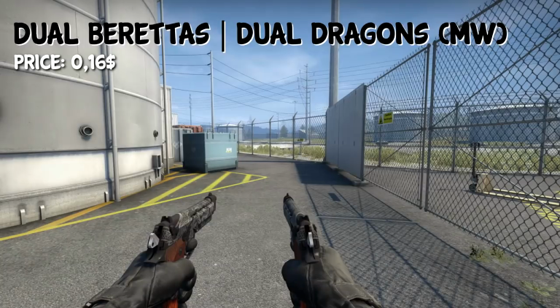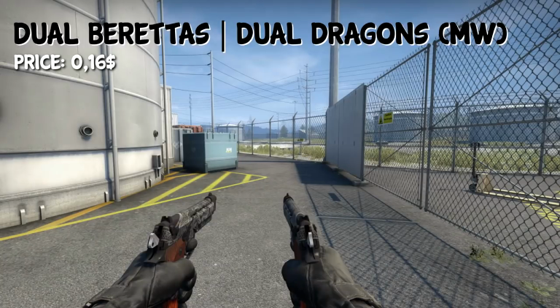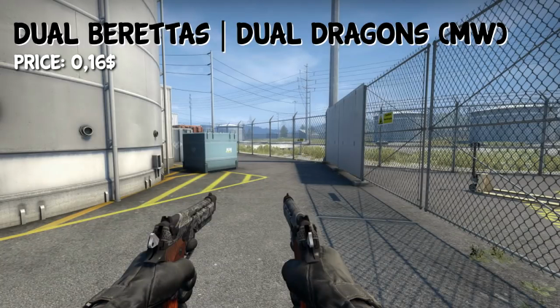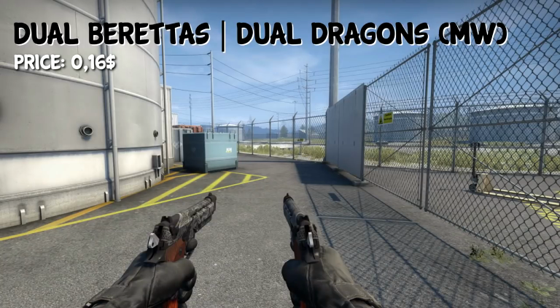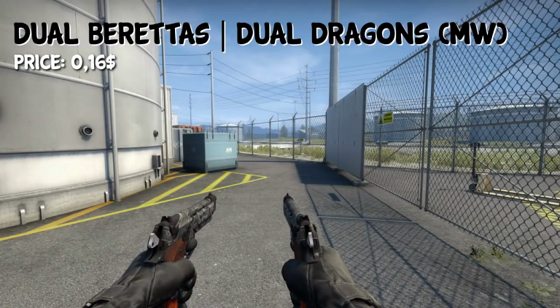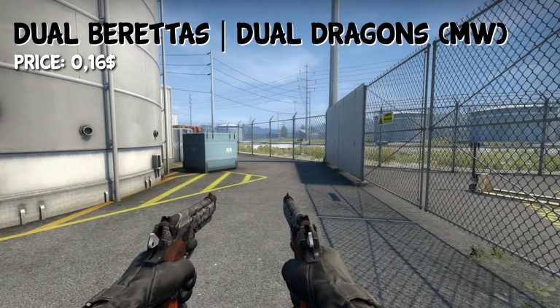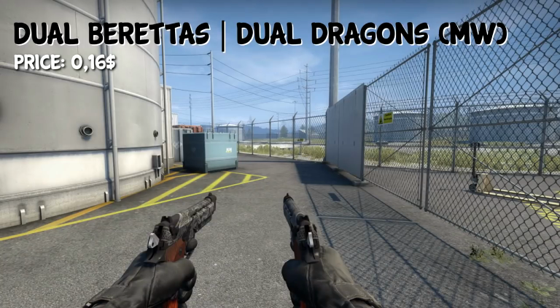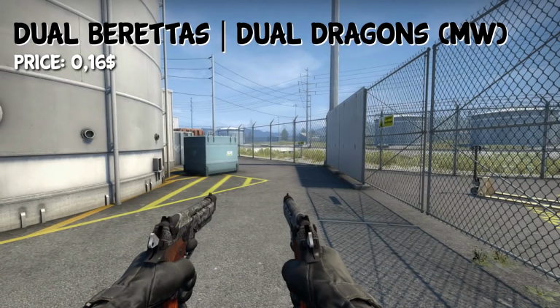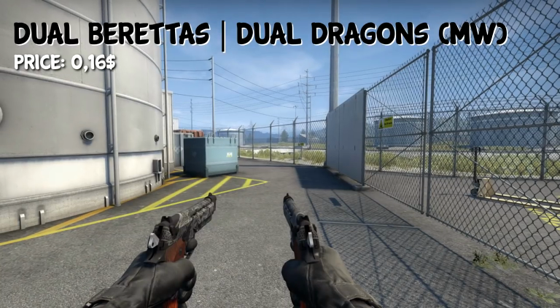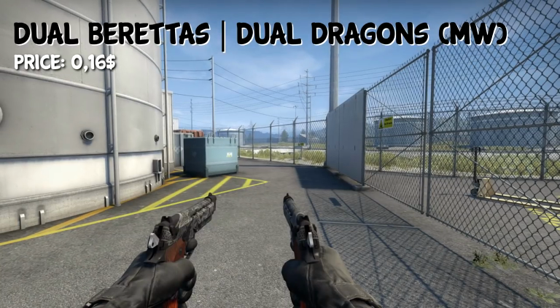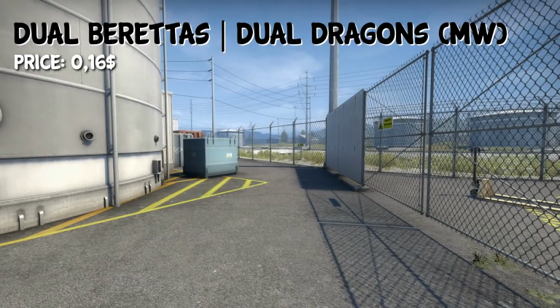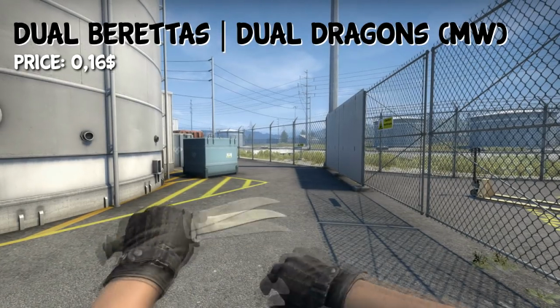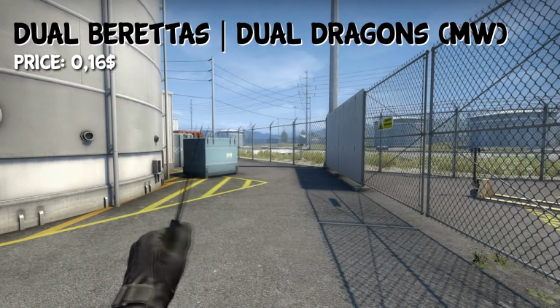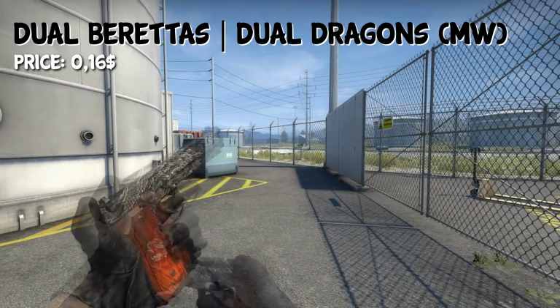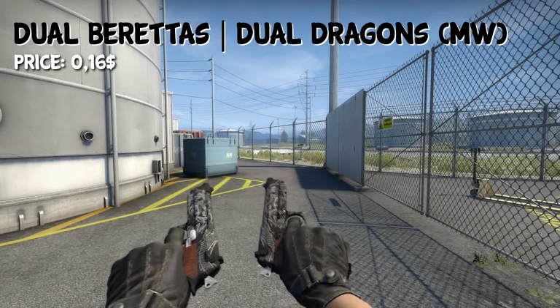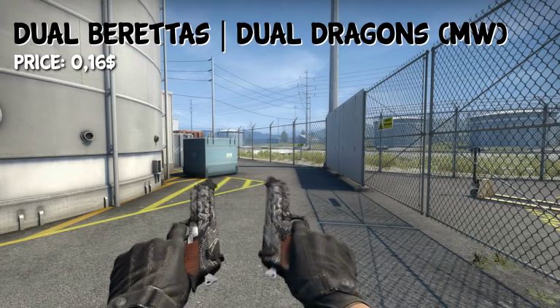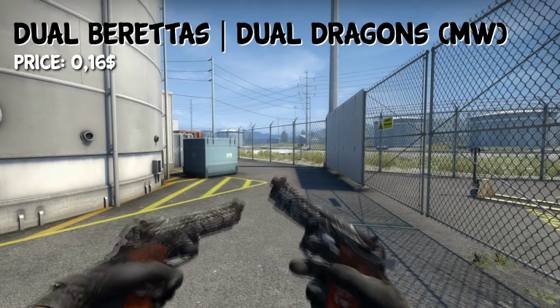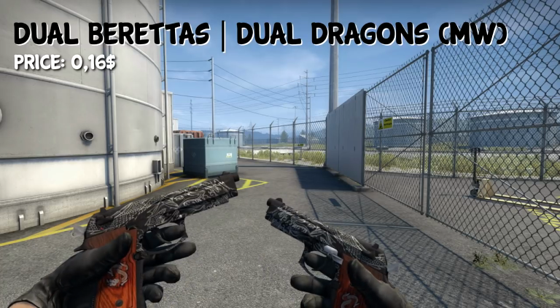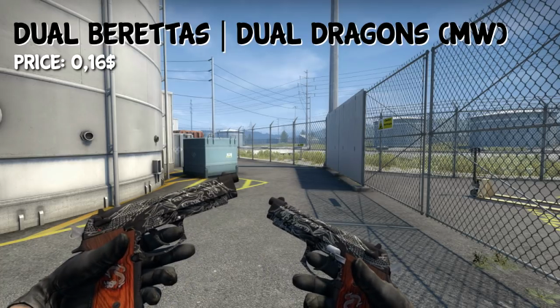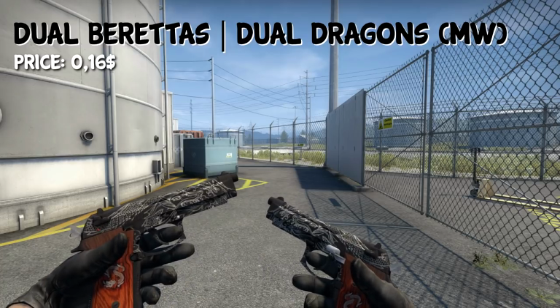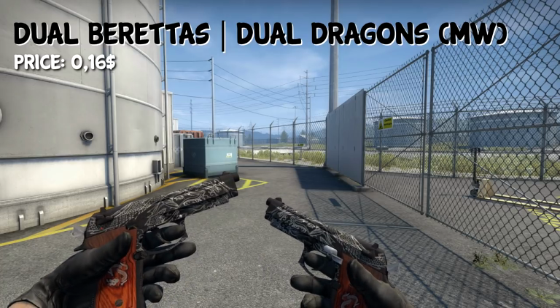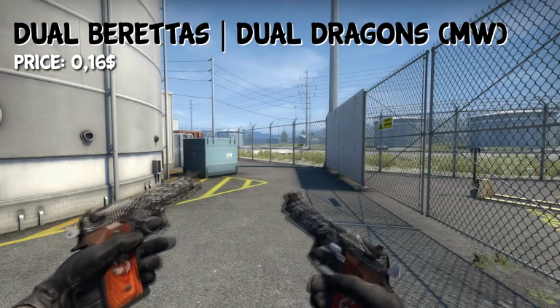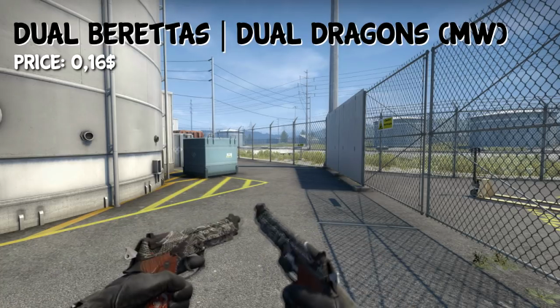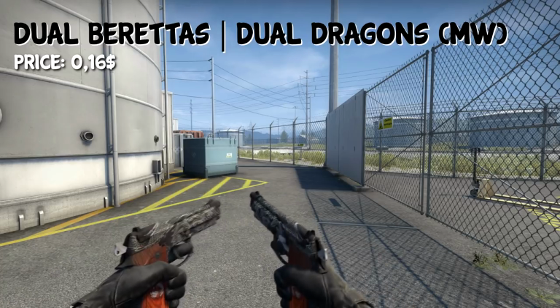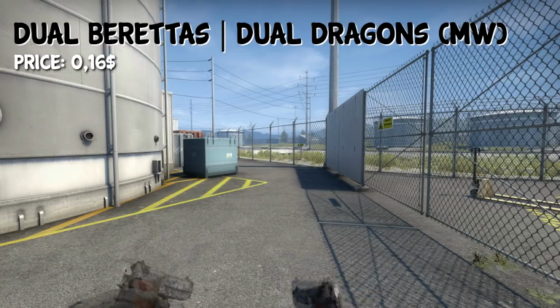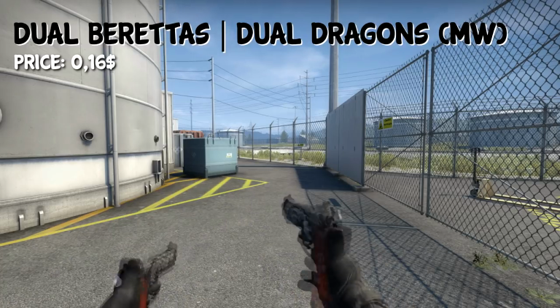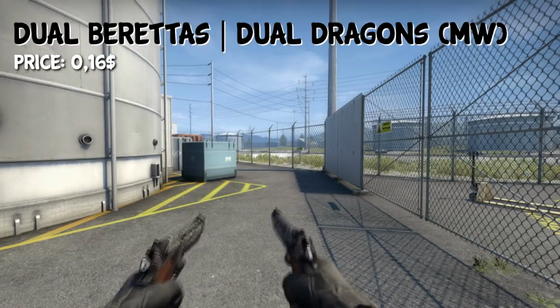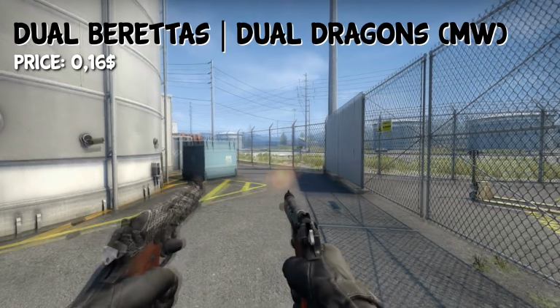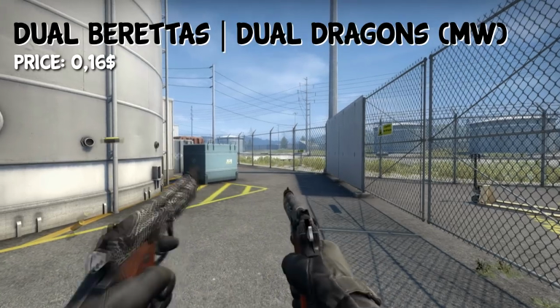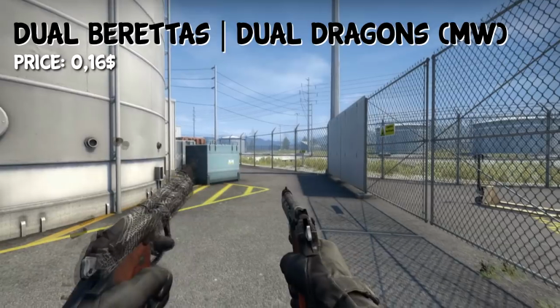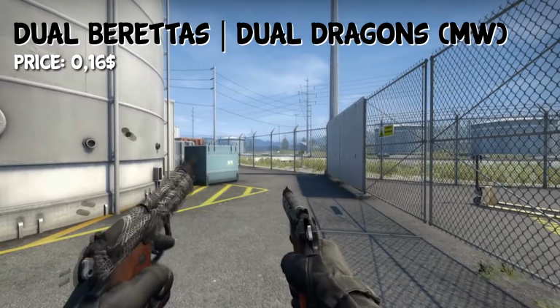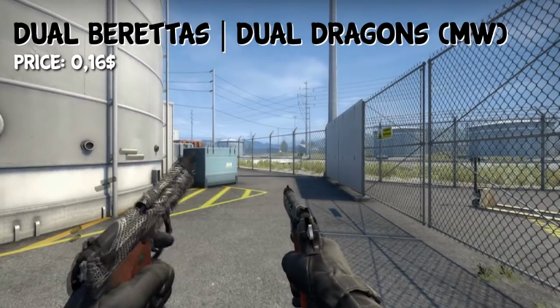For the Dual Berettas, we also have a pretty common skin, which is the Dual Dragons, and in minimal wear condition you can get it for $0.16. I think they're fairly nice looking, also black, so they fit the loadout.